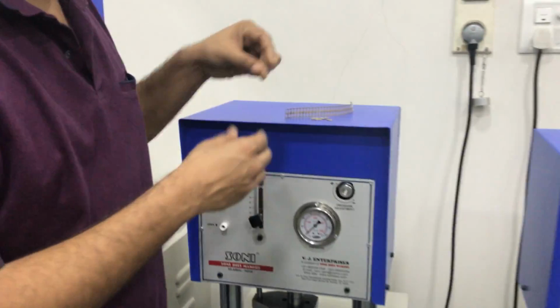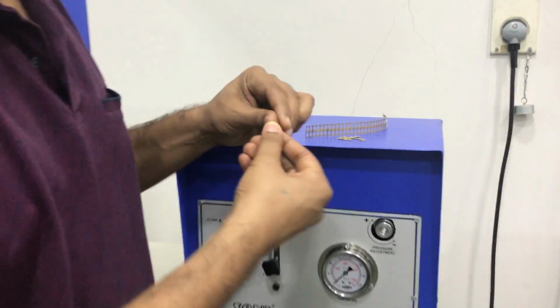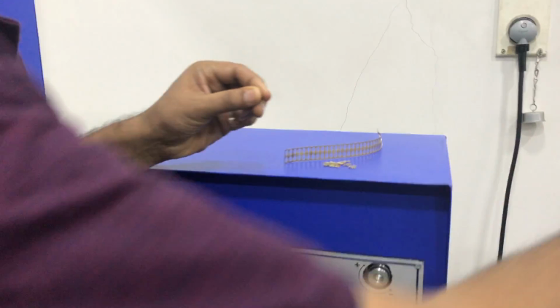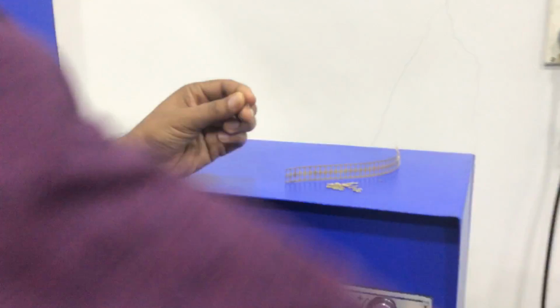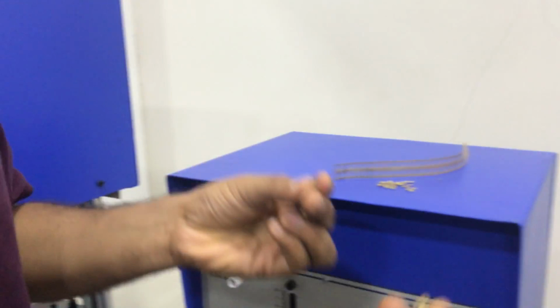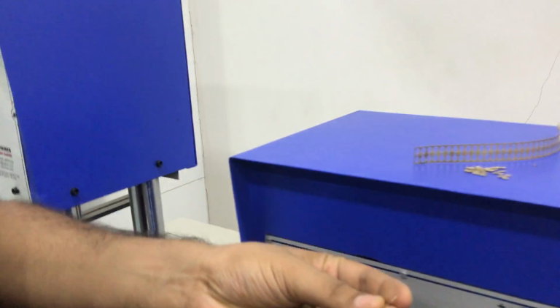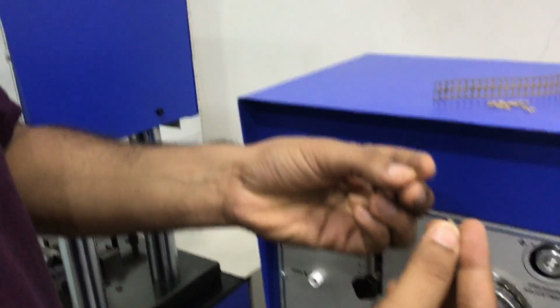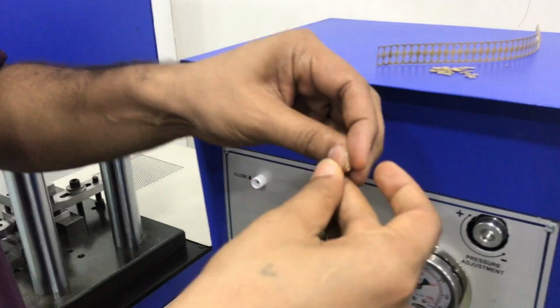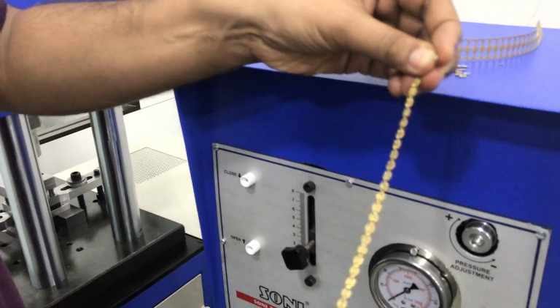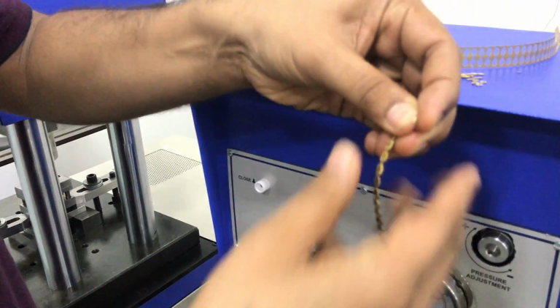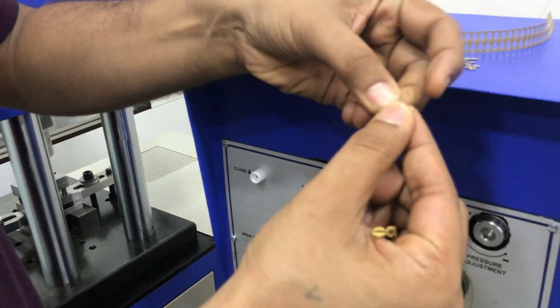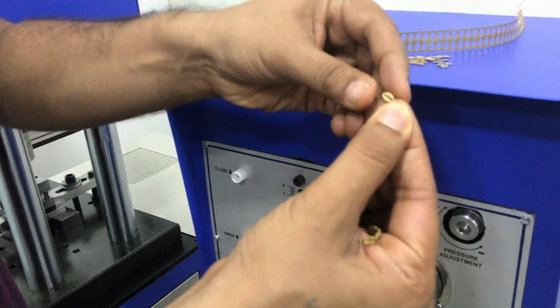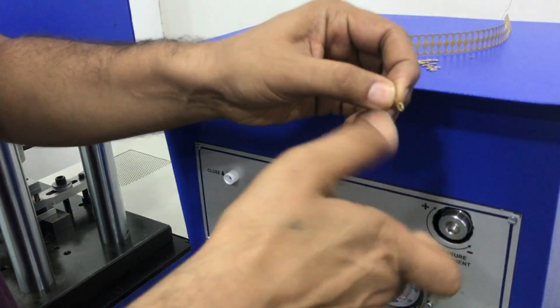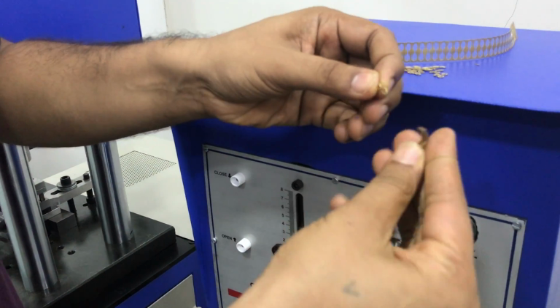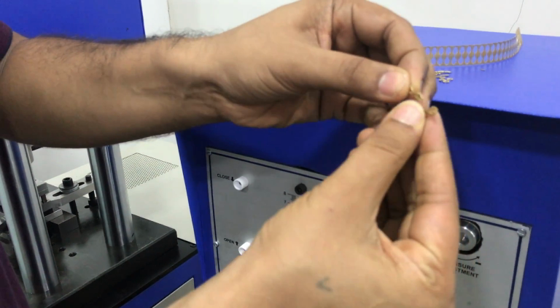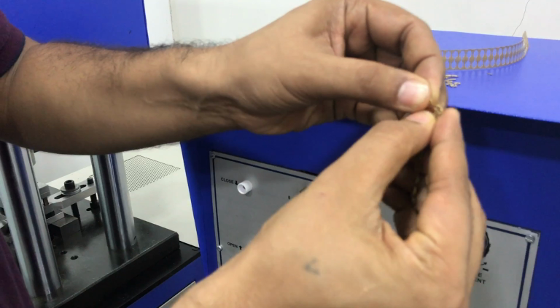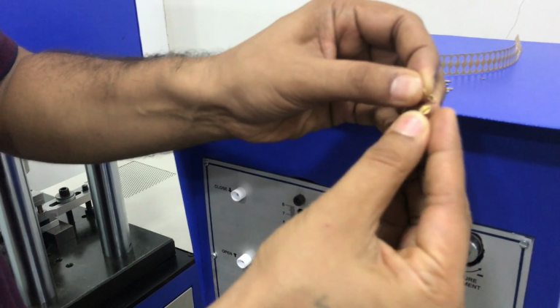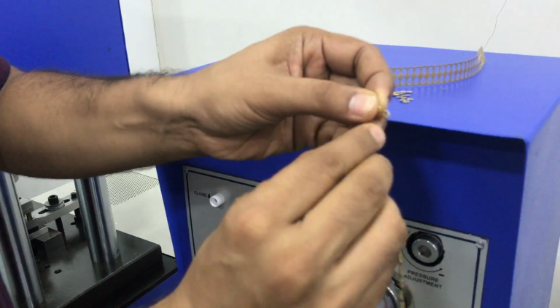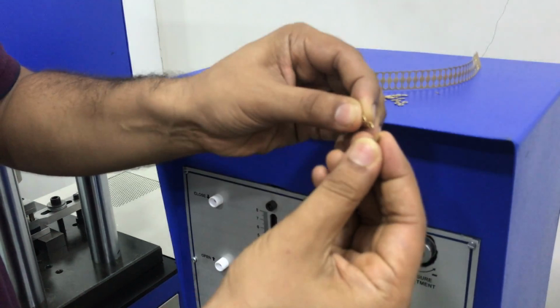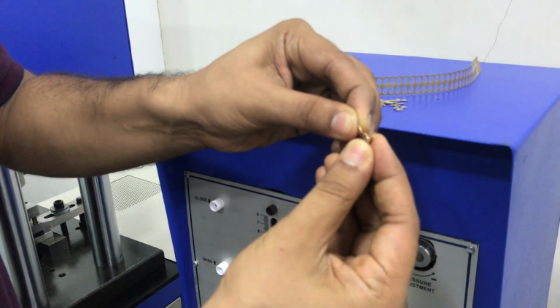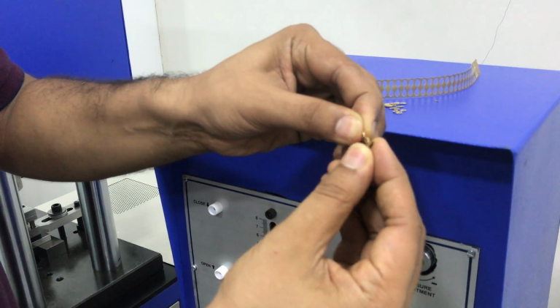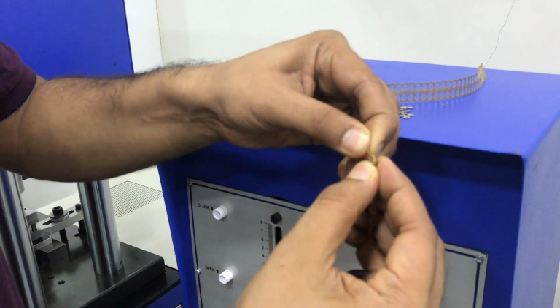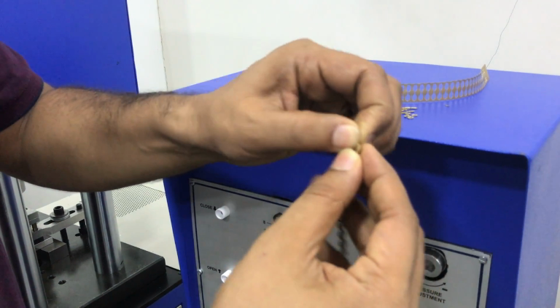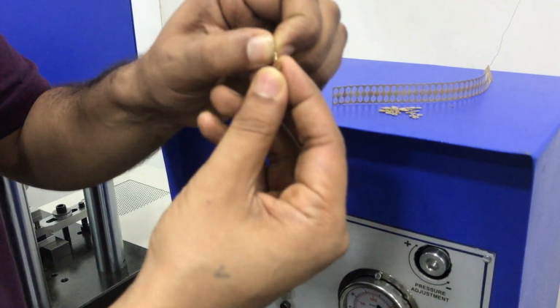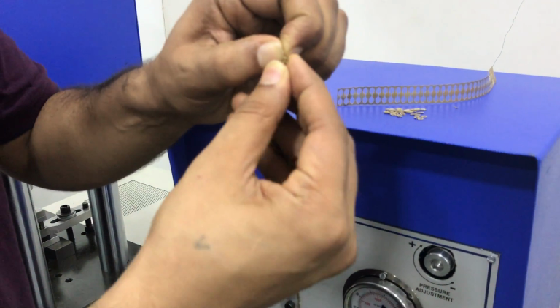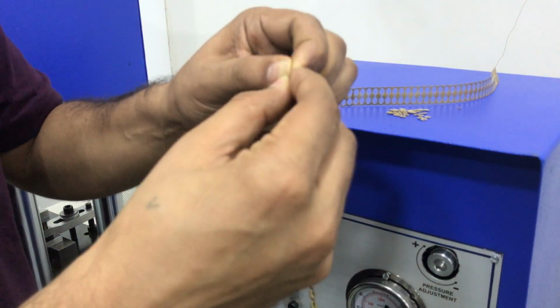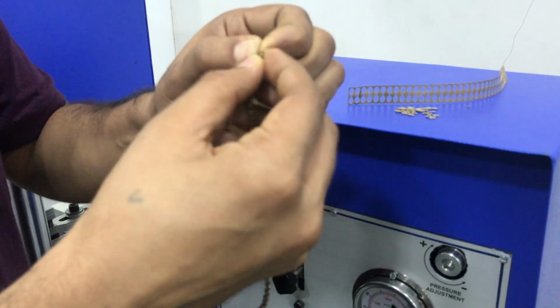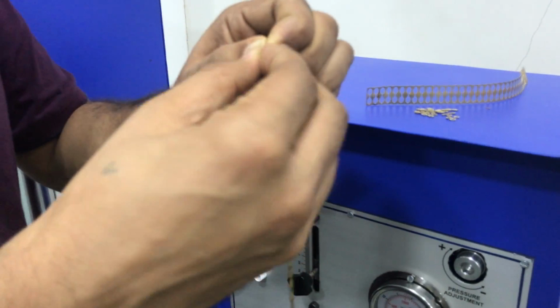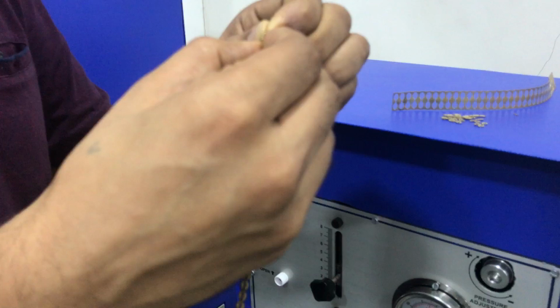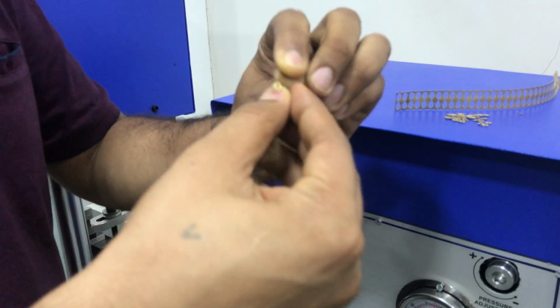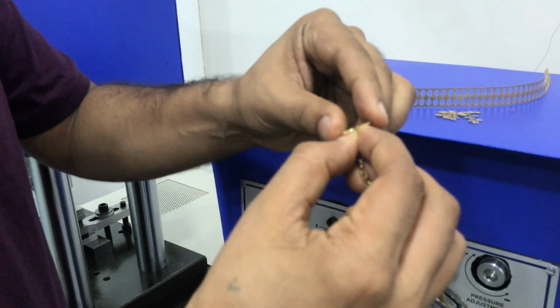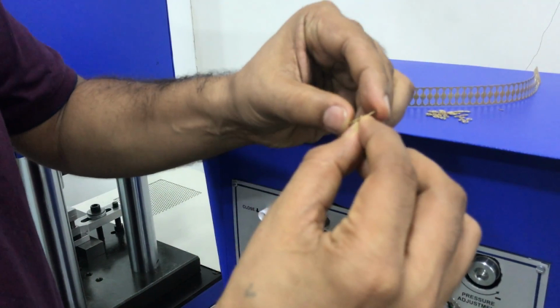This is a progressive die for chain. This is the chain. This is the piece. This we can assemble and make the chain.